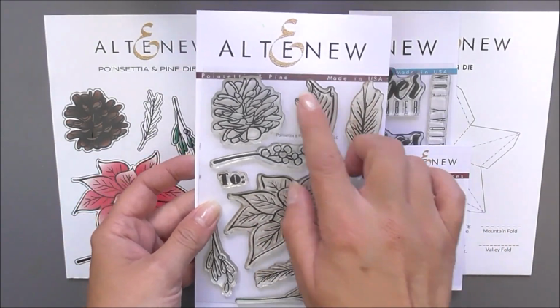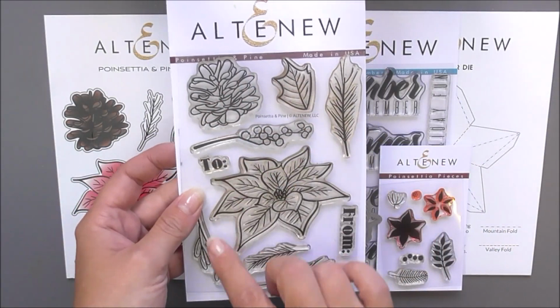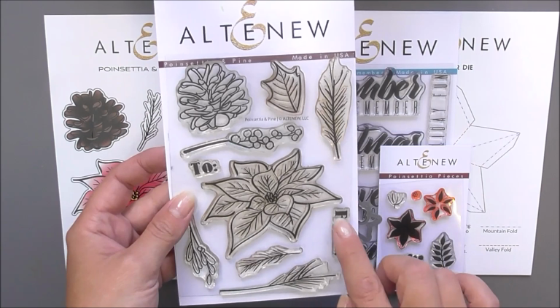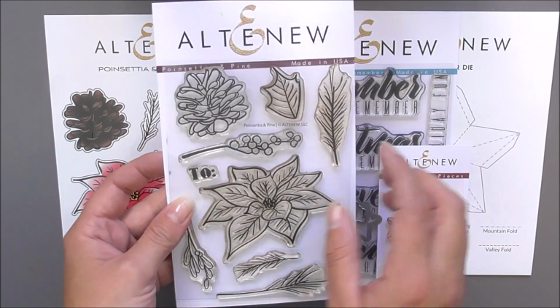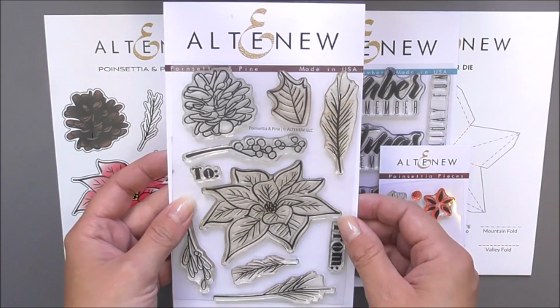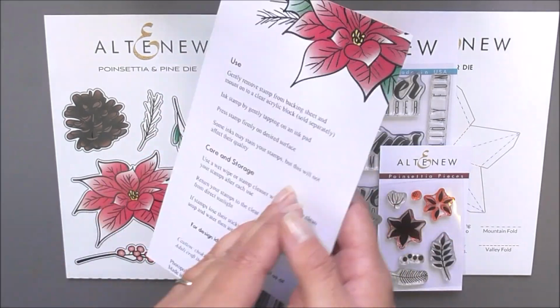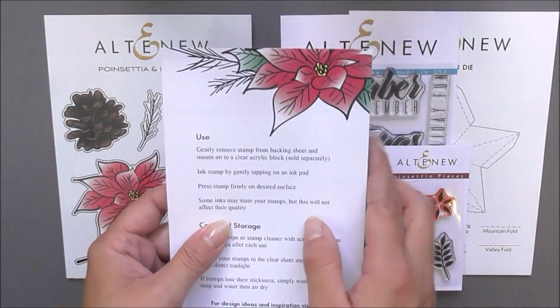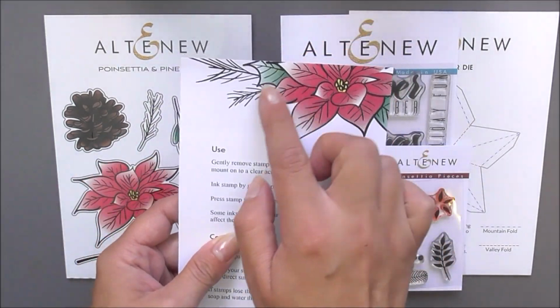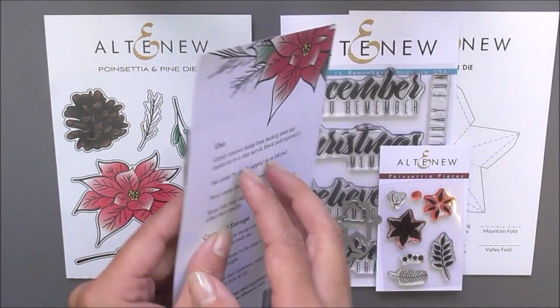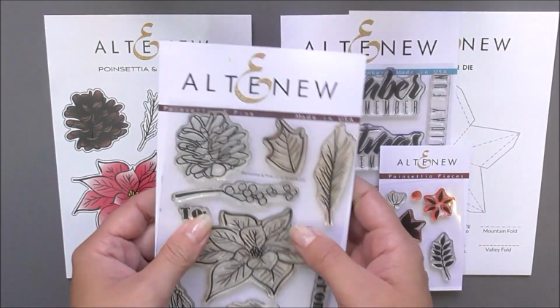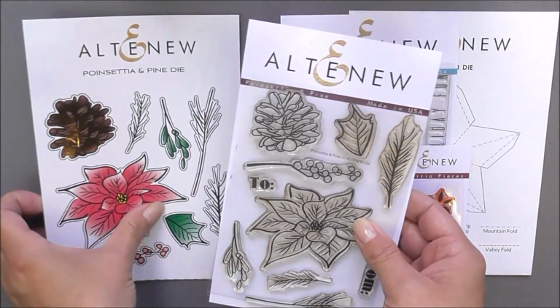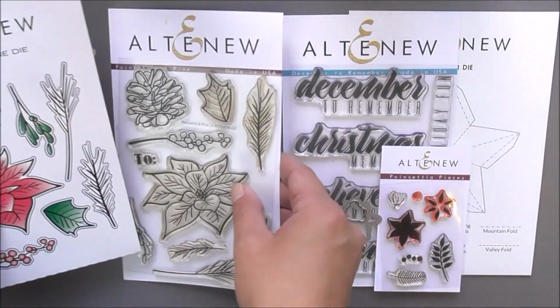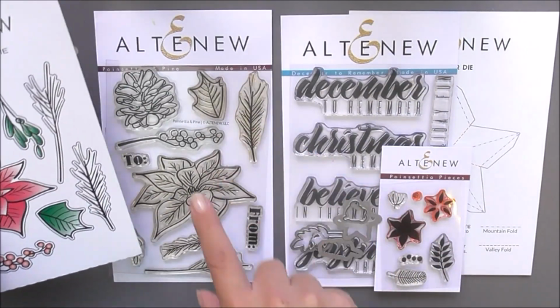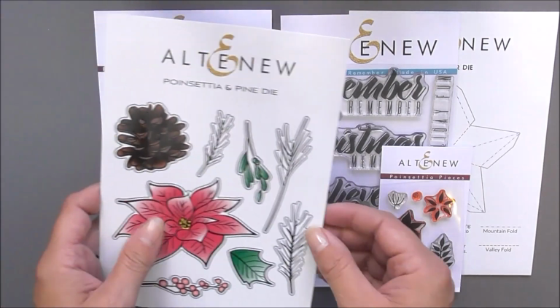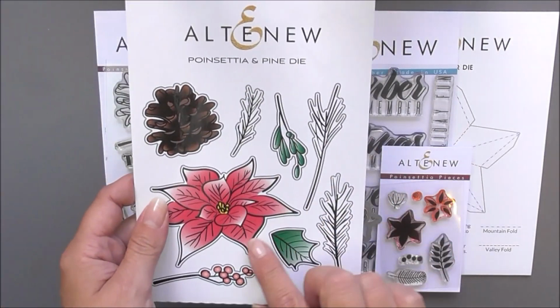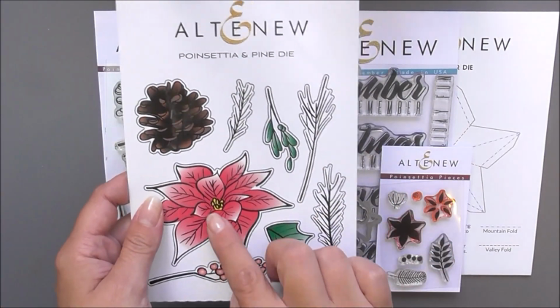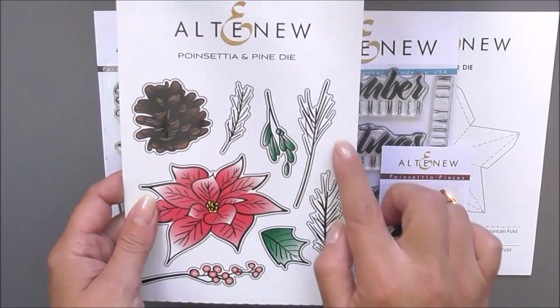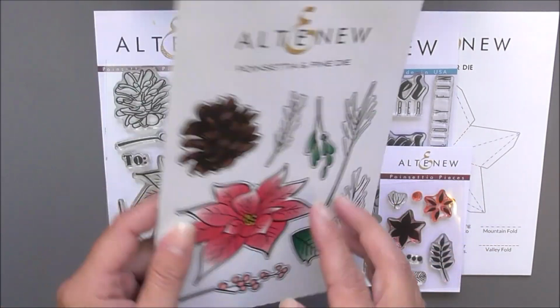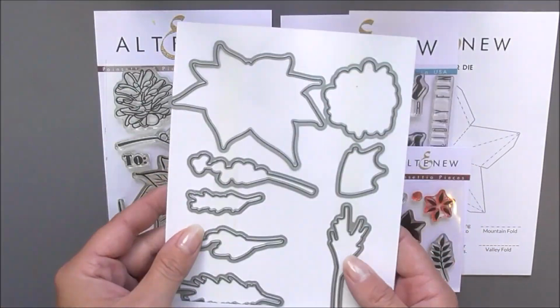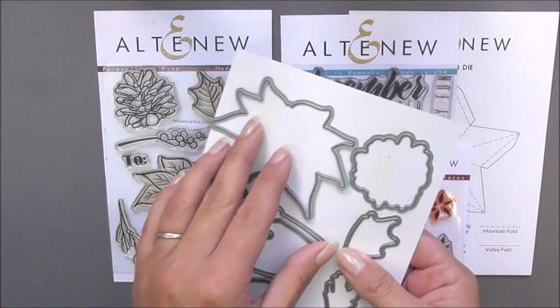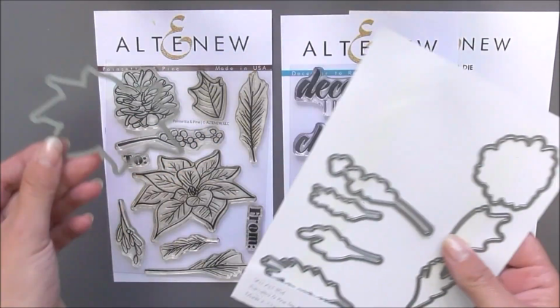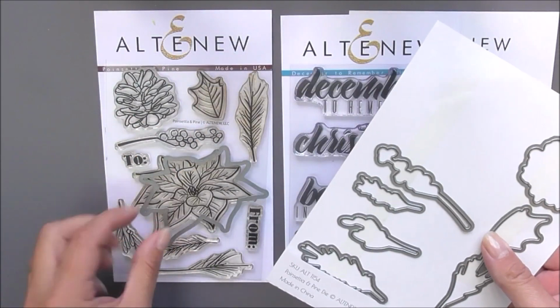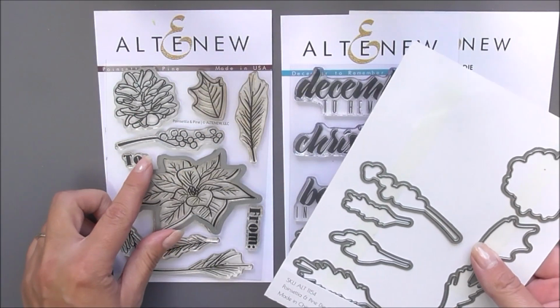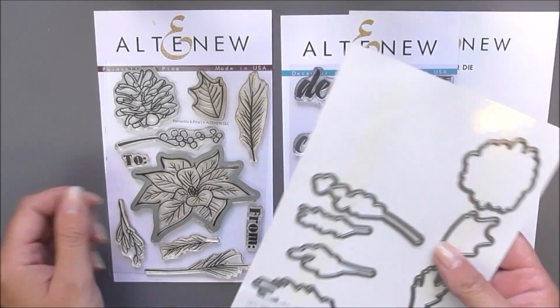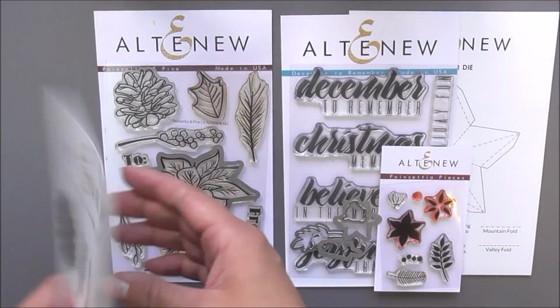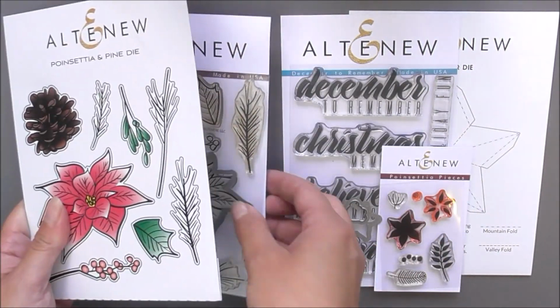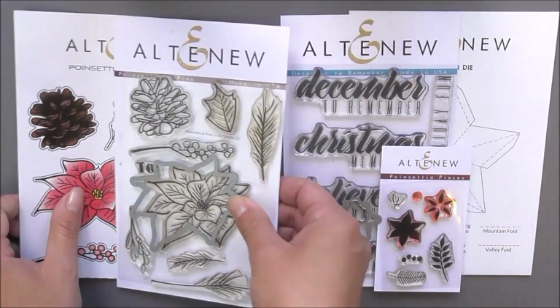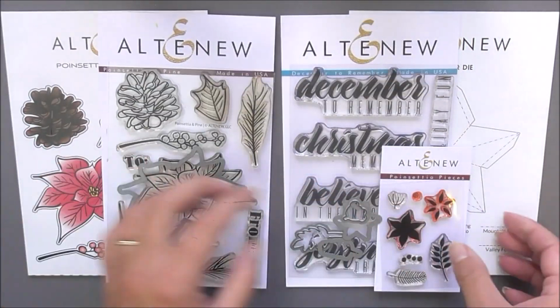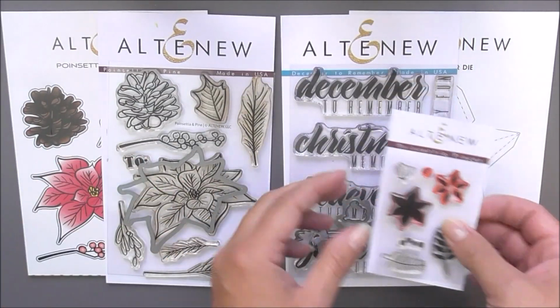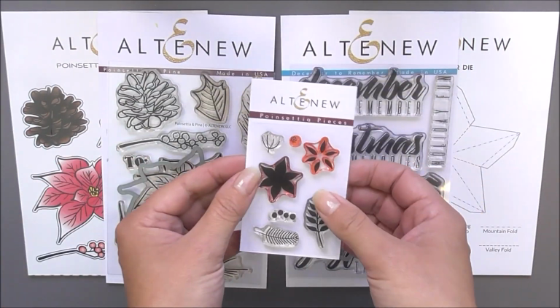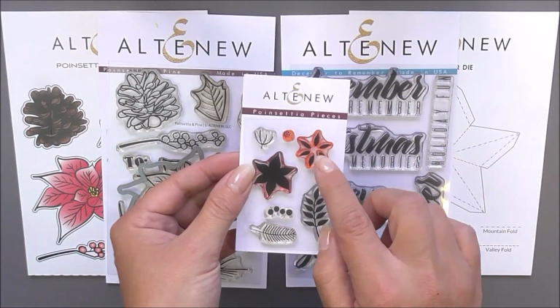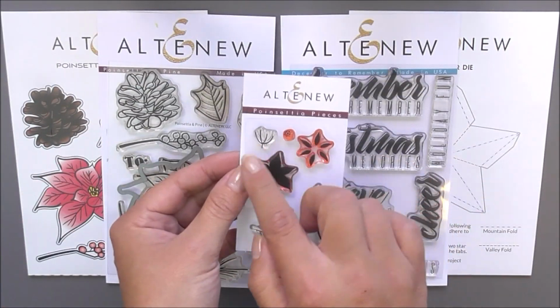Celebrate the holiday season with Perfect Poinsettias and beautiful eye-catching sentiments. The stamps and dies in this kit all work together perfectly to create a plethora of beautiful designs, be that on cards, journals, scrapbook pages, or even home decor.